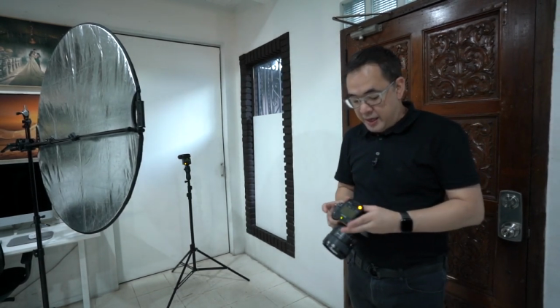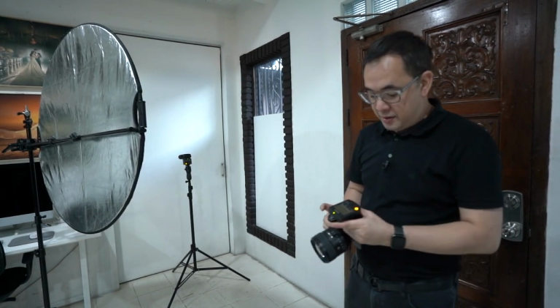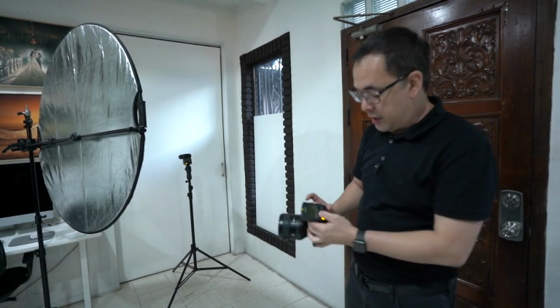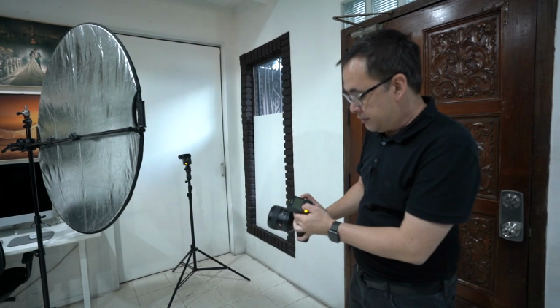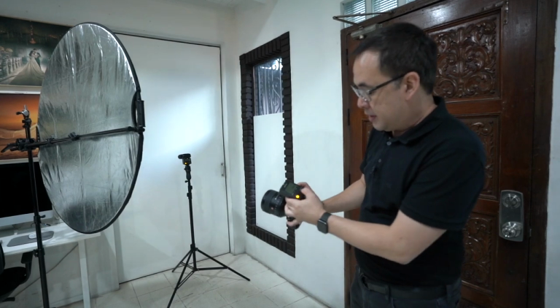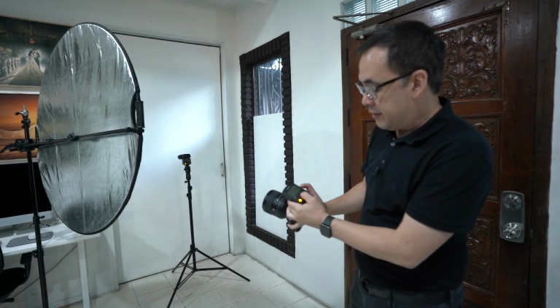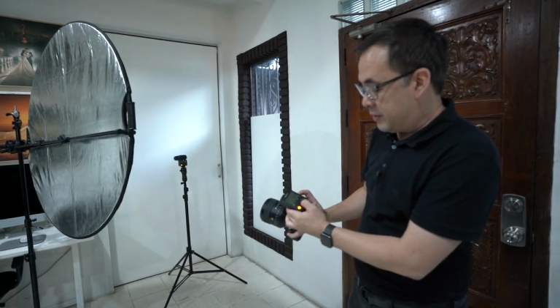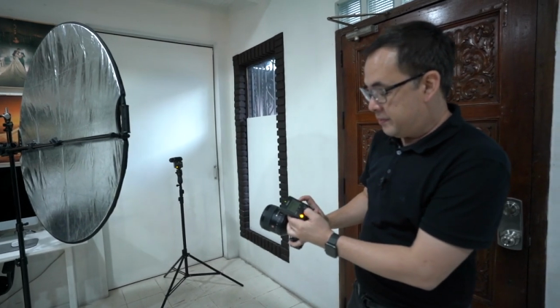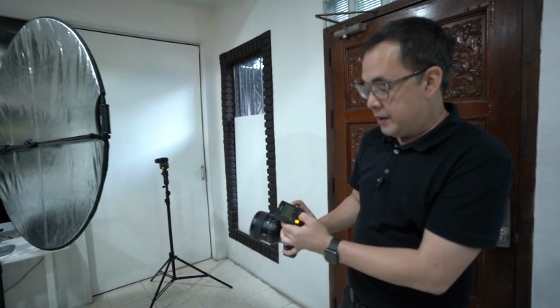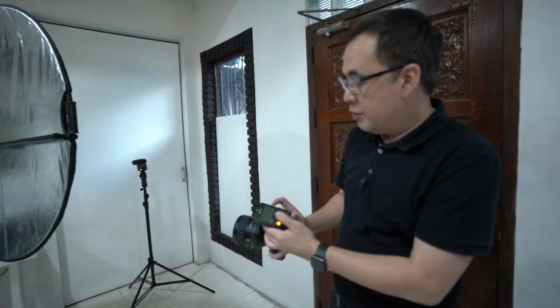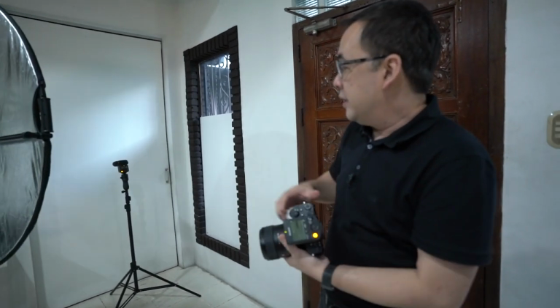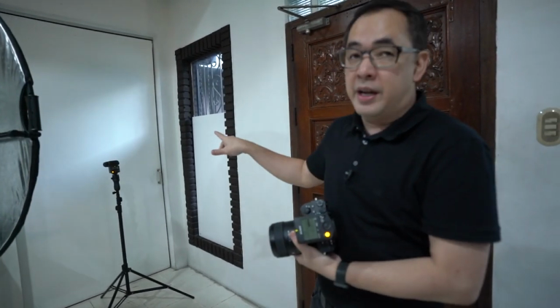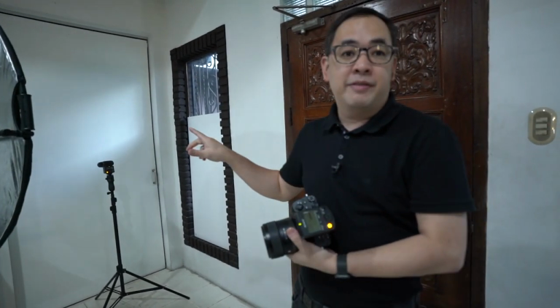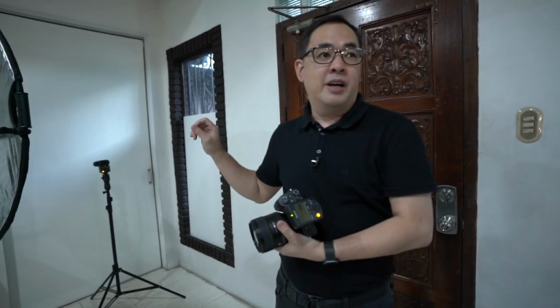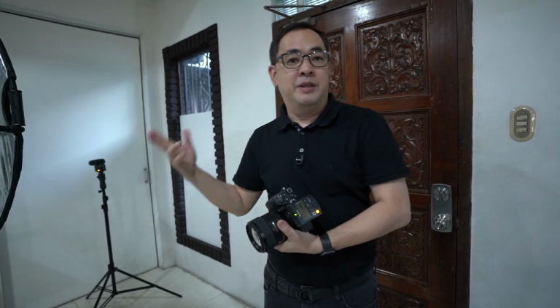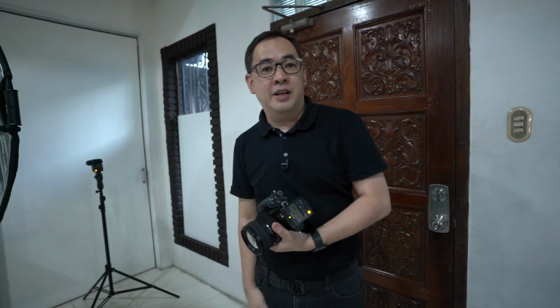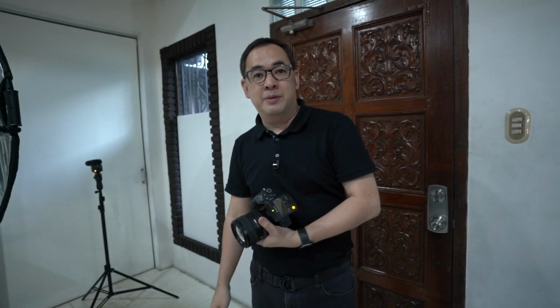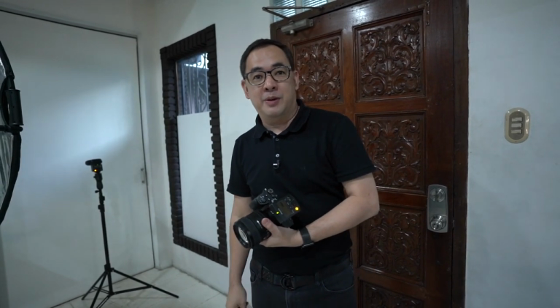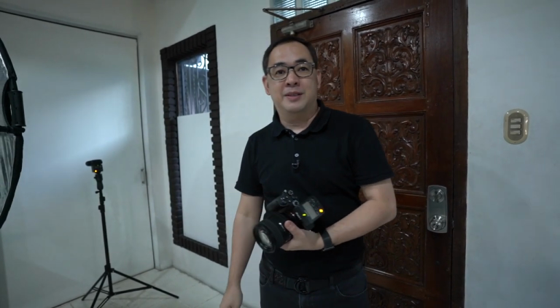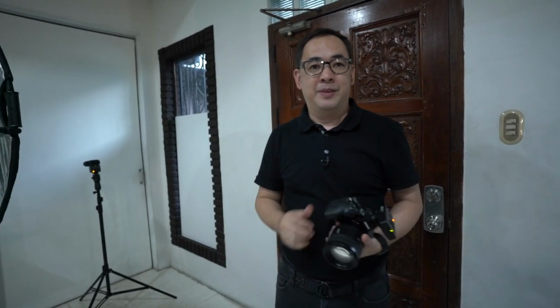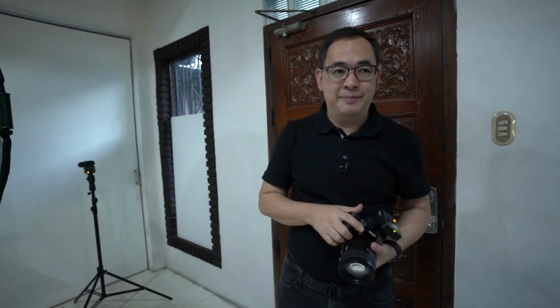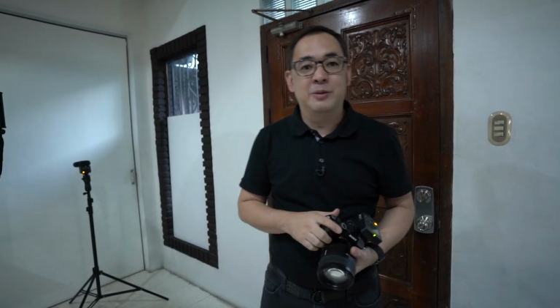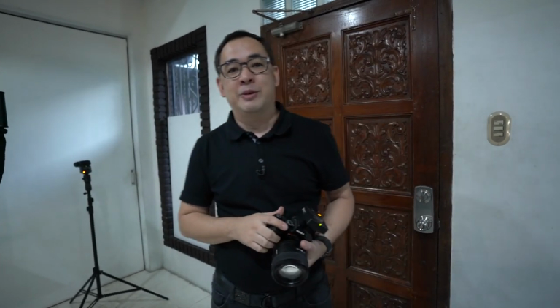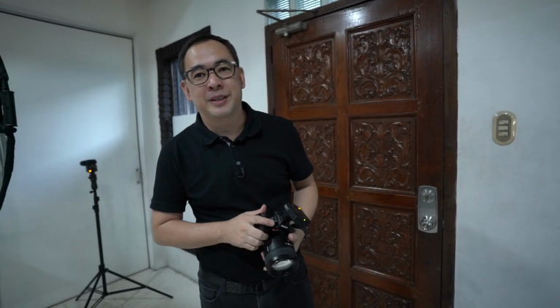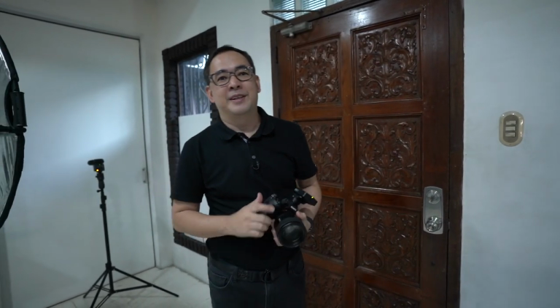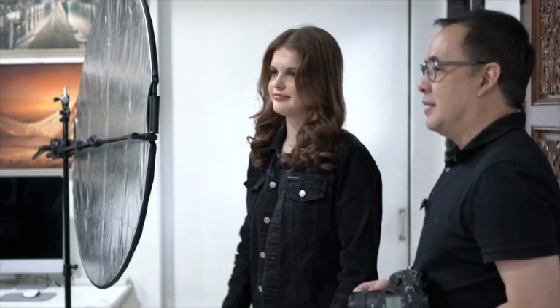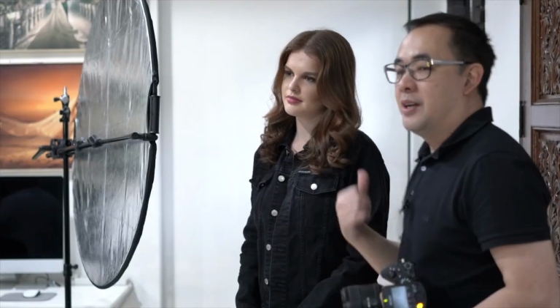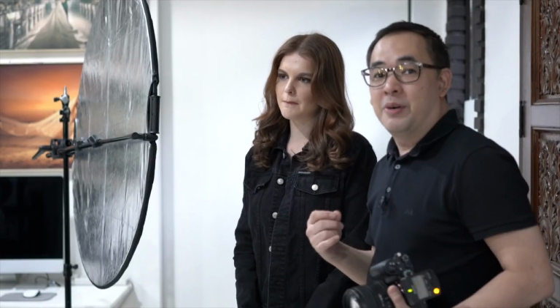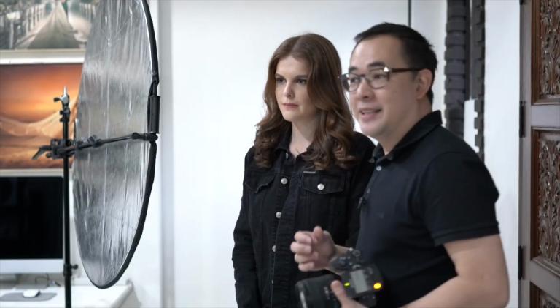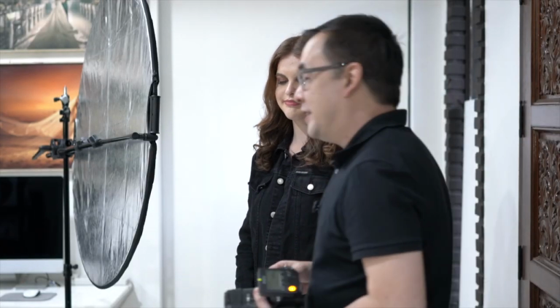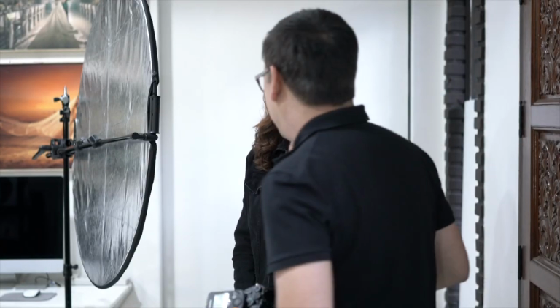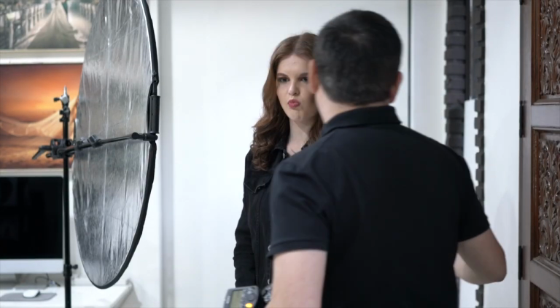We start off at full power. Hopefully one F45RM will be strong enough to get what I want. Now we just have to wait for our model. Our lovely model Alice is here — let's see what we can do.